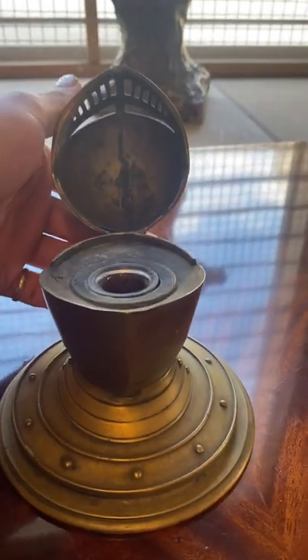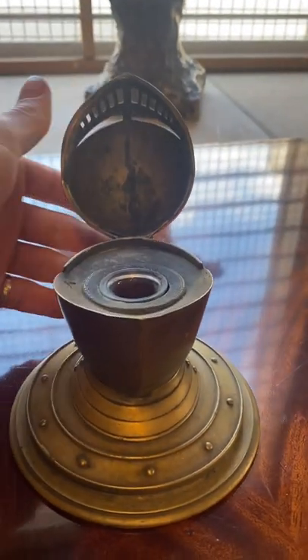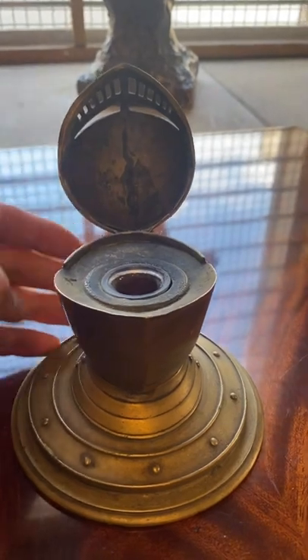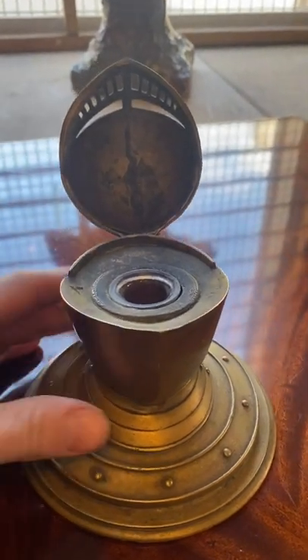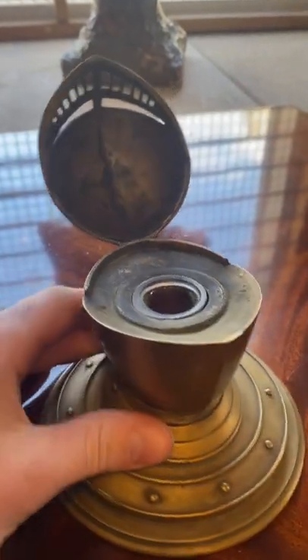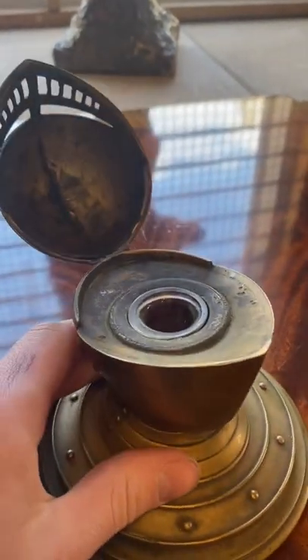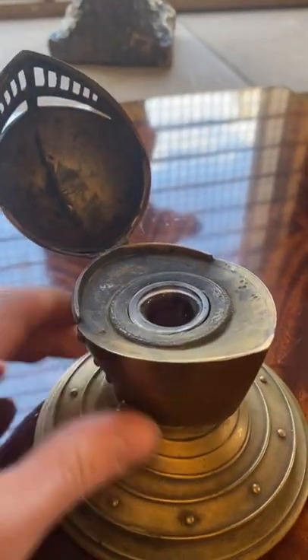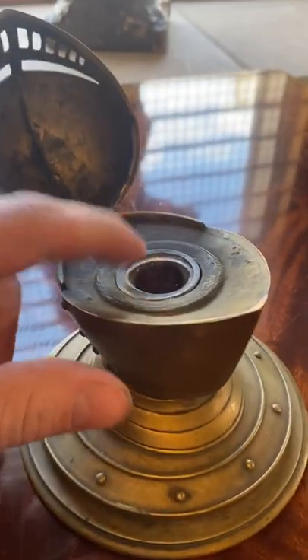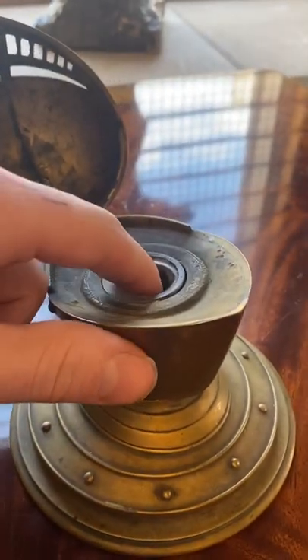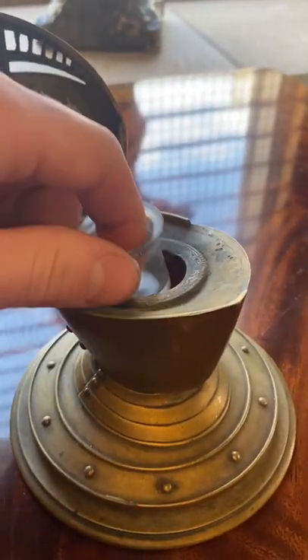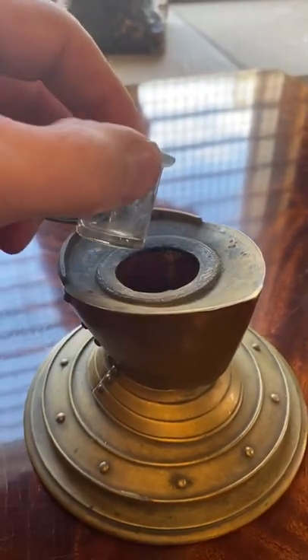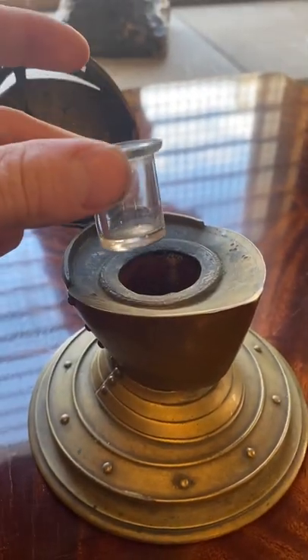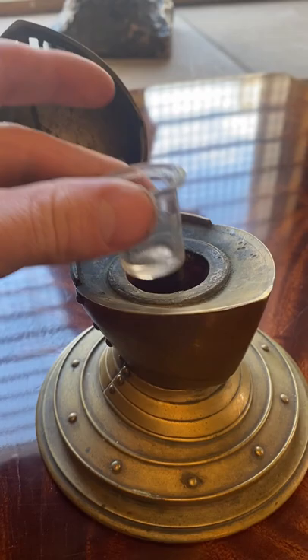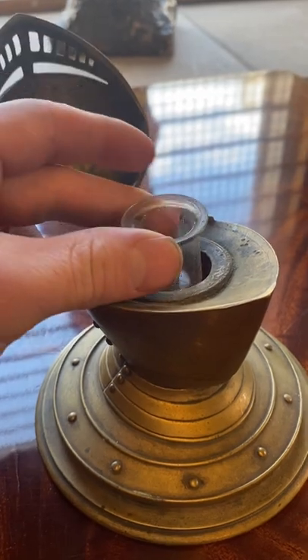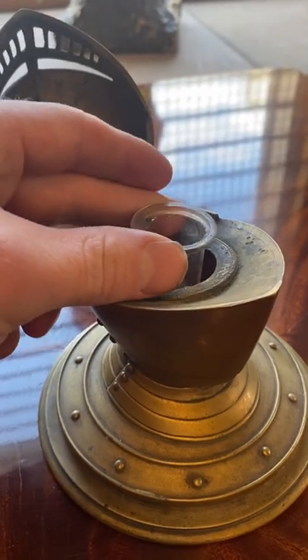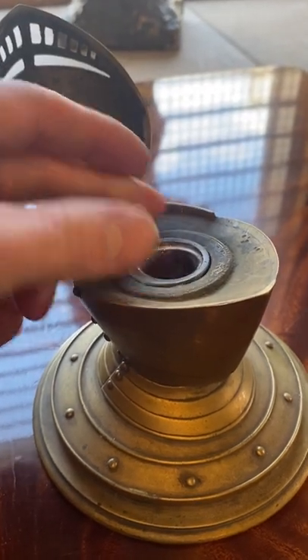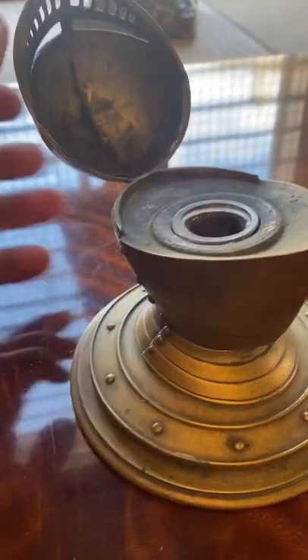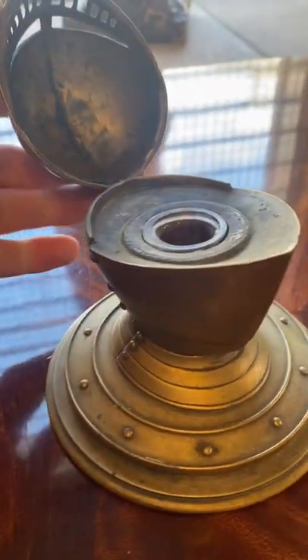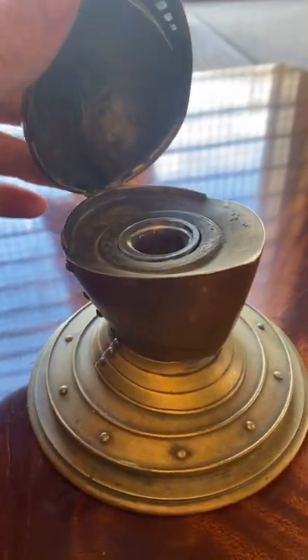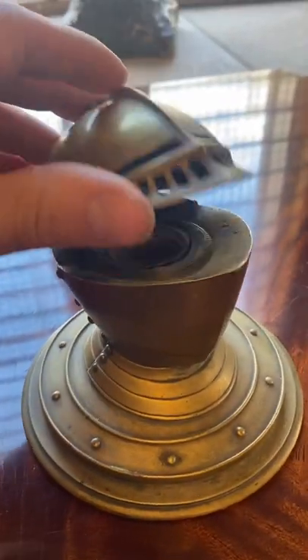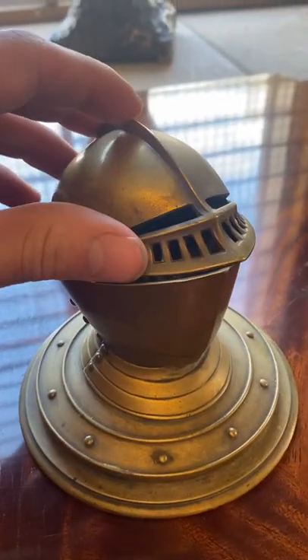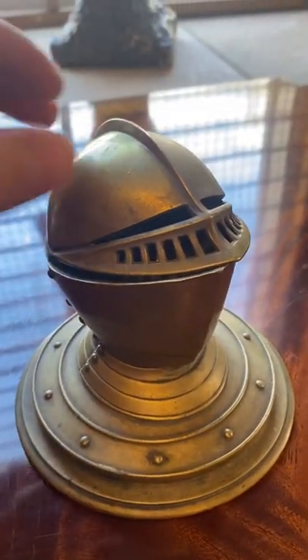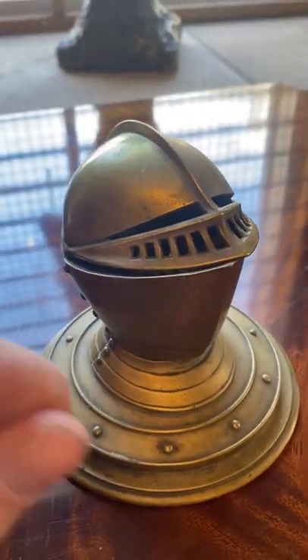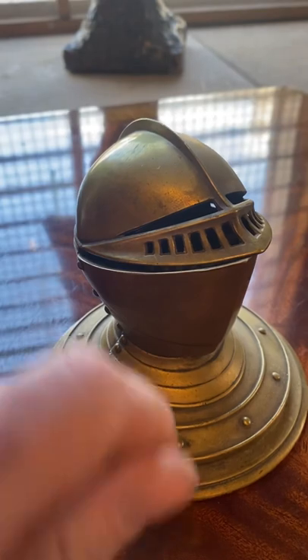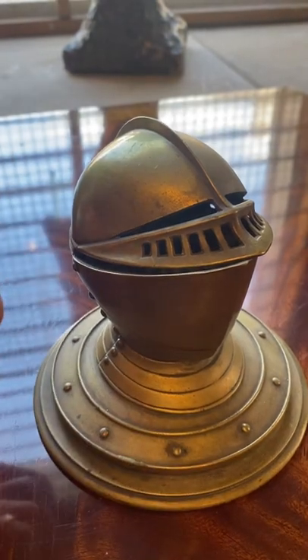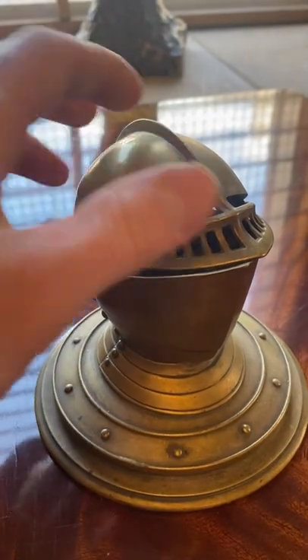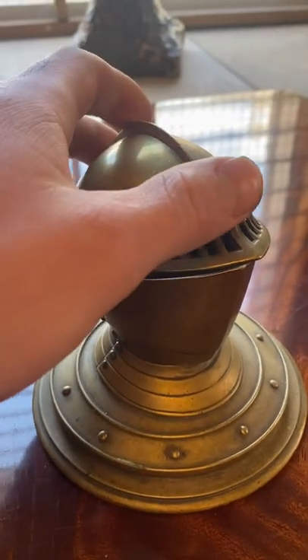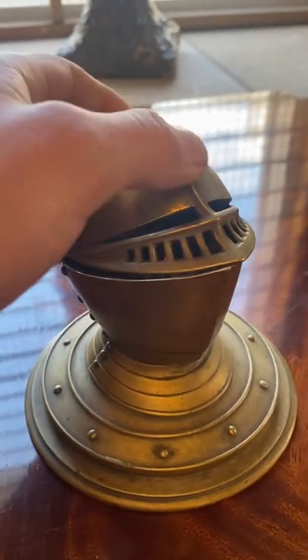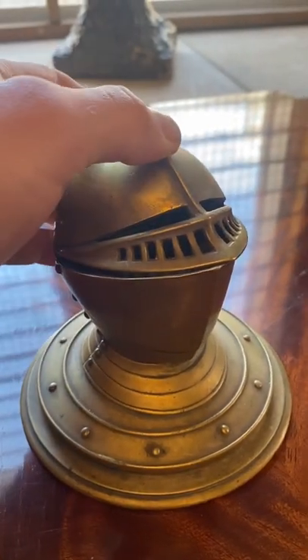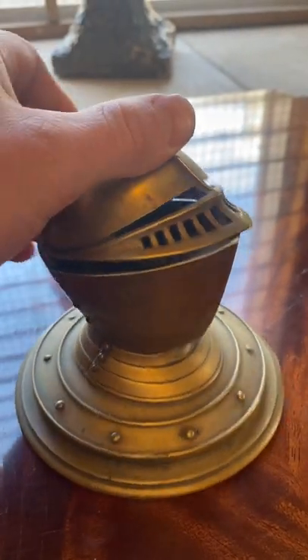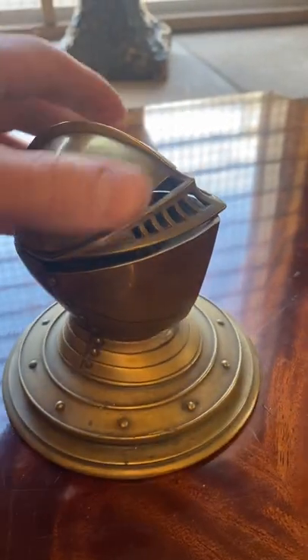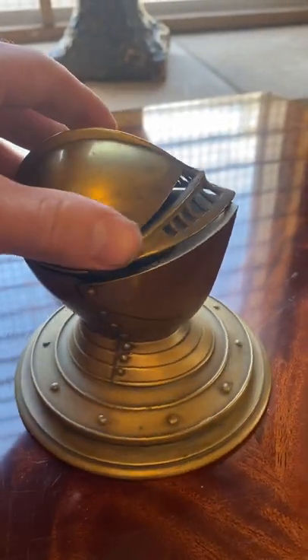If you open it up, you can see inside you have a little glass to store your ink. This will just sit on your desk and periodically you dip your pen nib into the helmet.